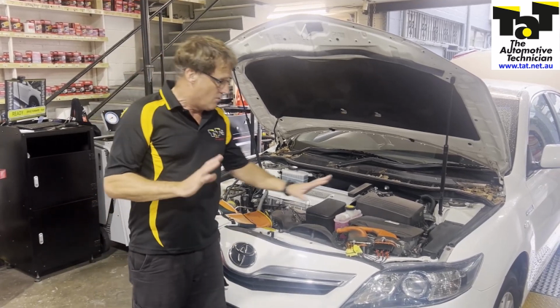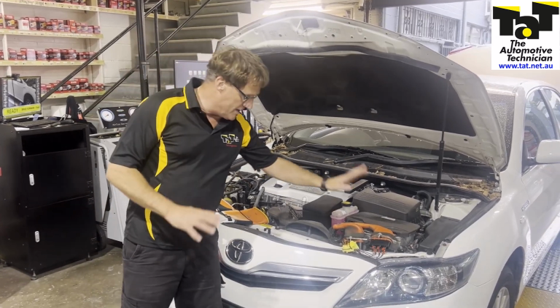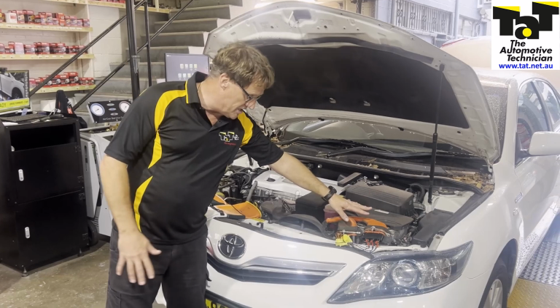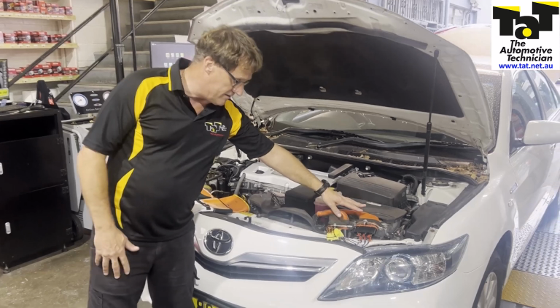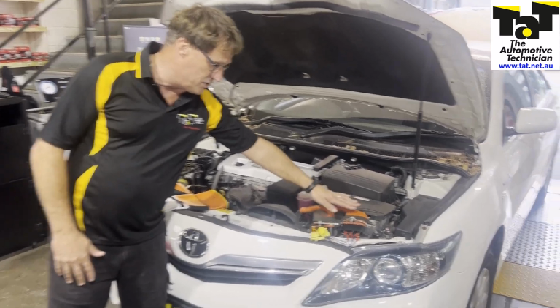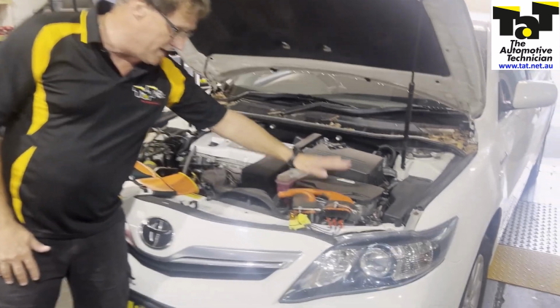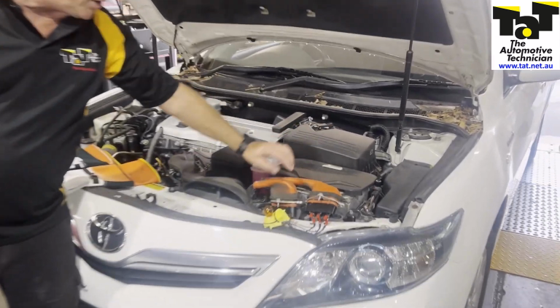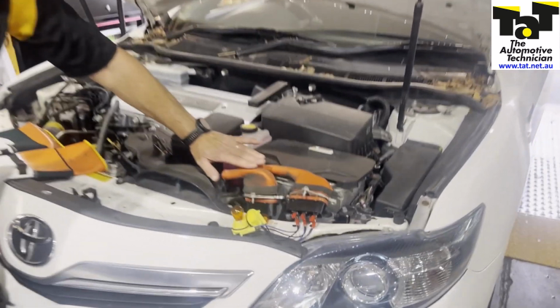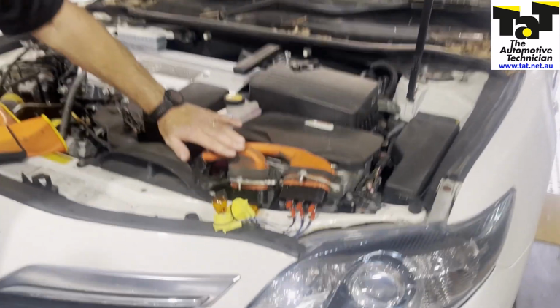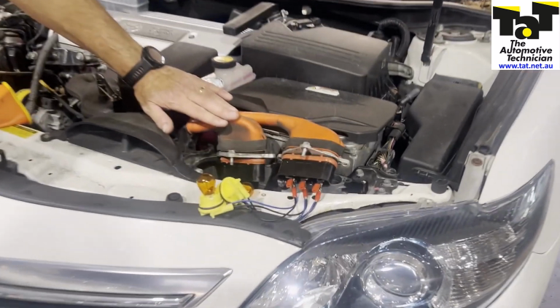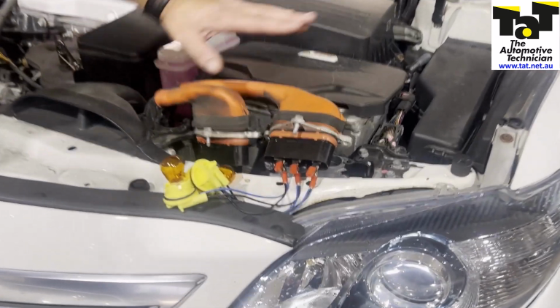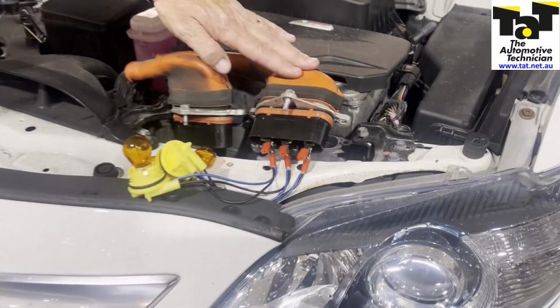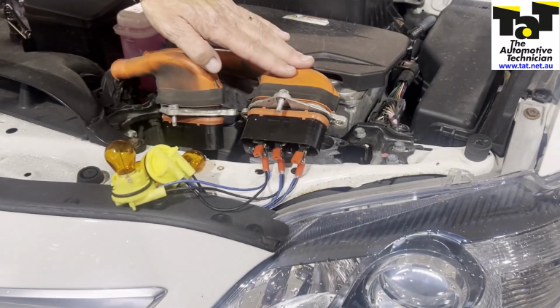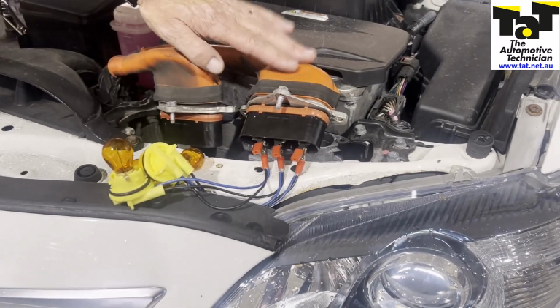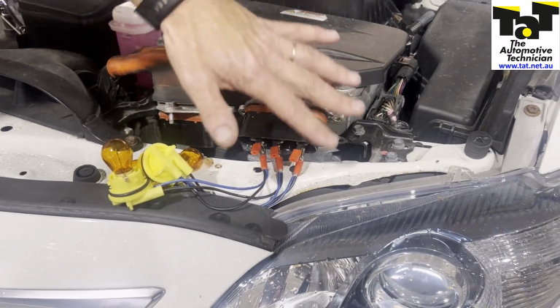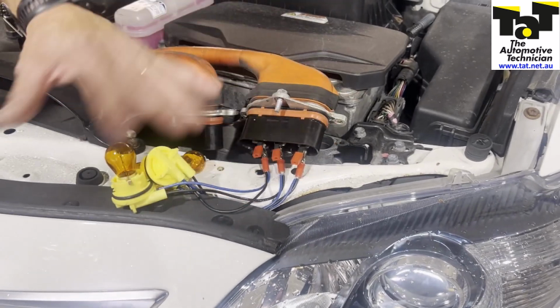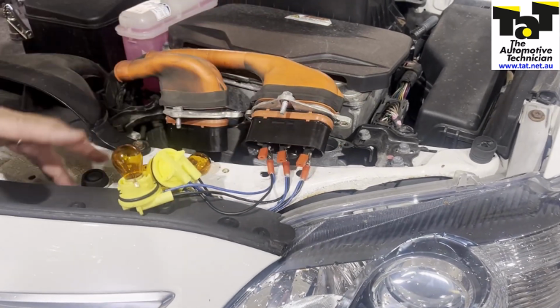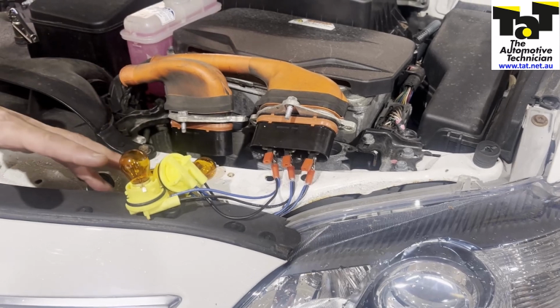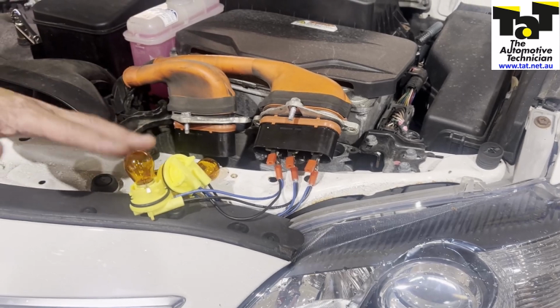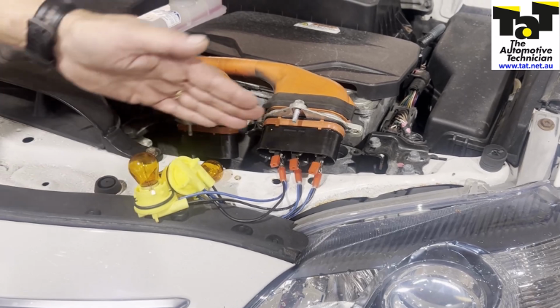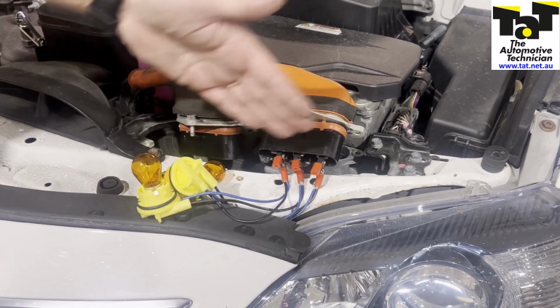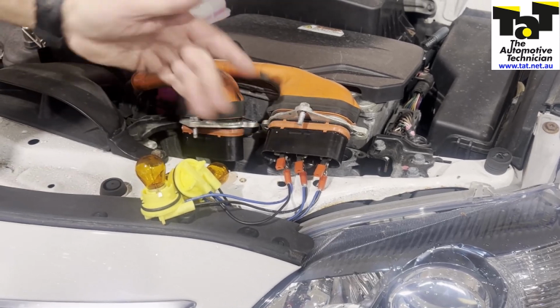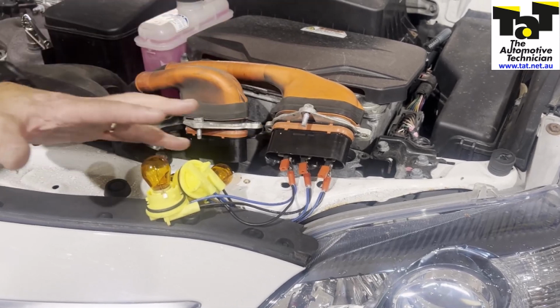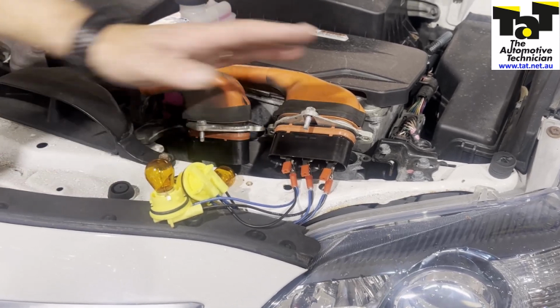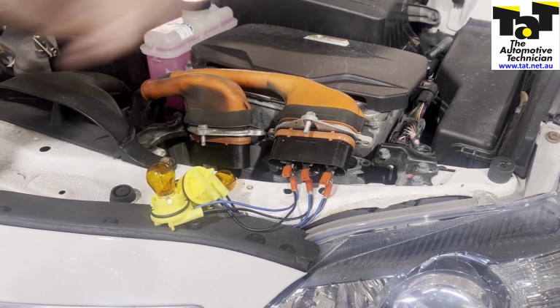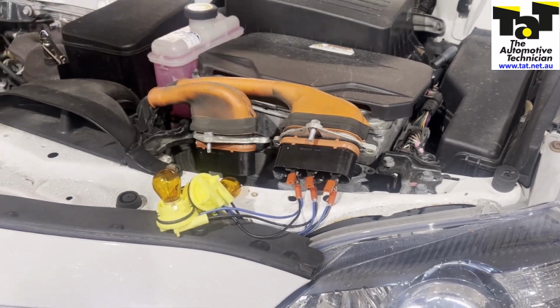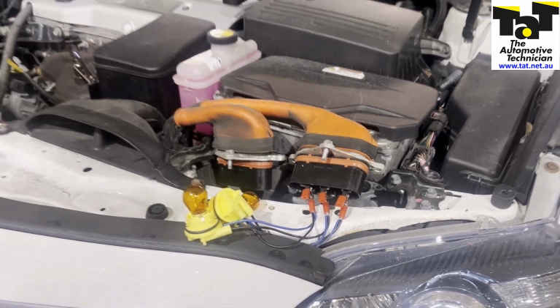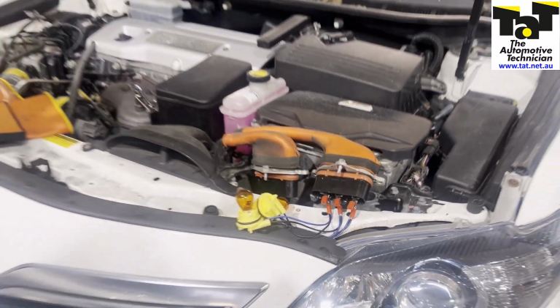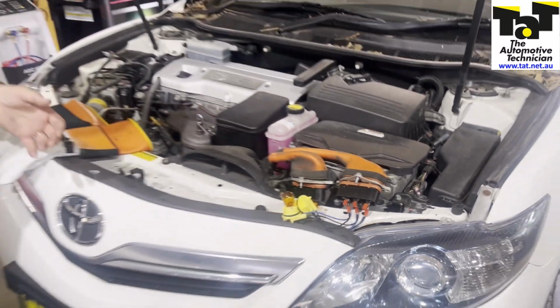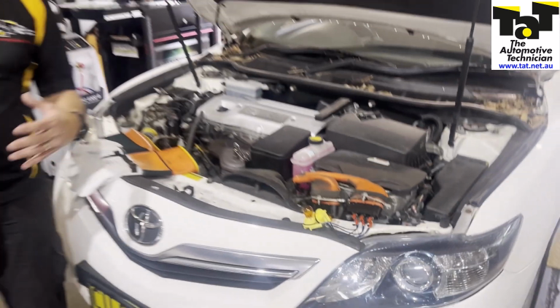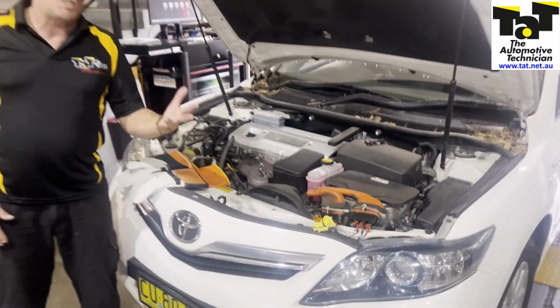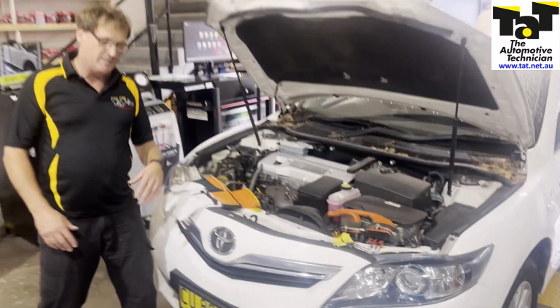What we've done is just disconnected MG1 and MG2. MG1 is this one, MG2 this one. We've just connected three globes here between each of the phases on MG2, so we can do a quick, easy little spin test.